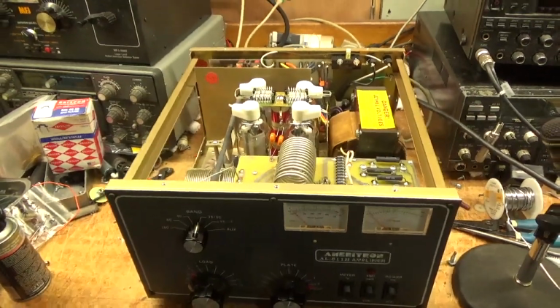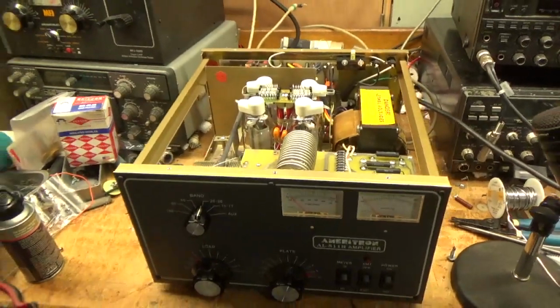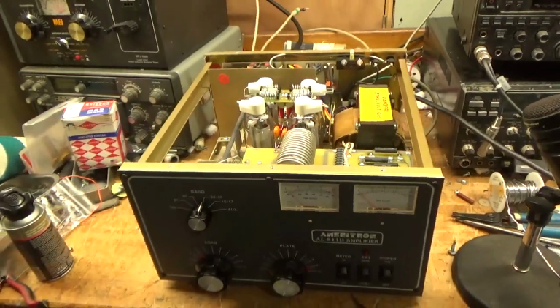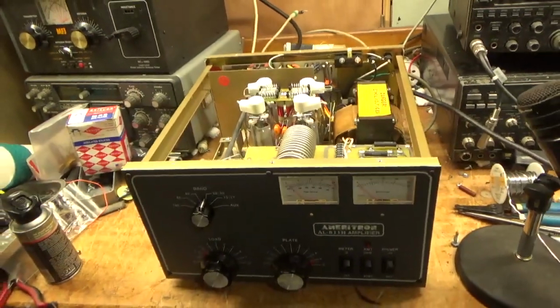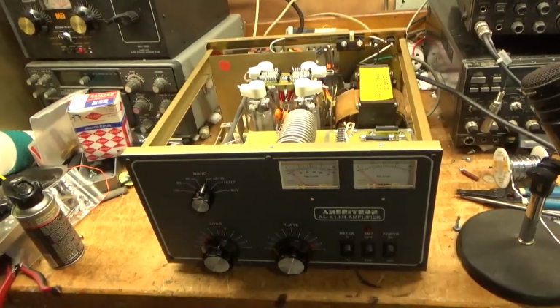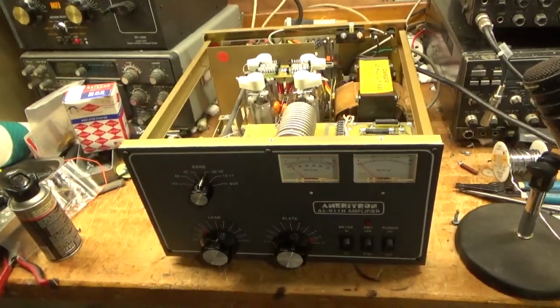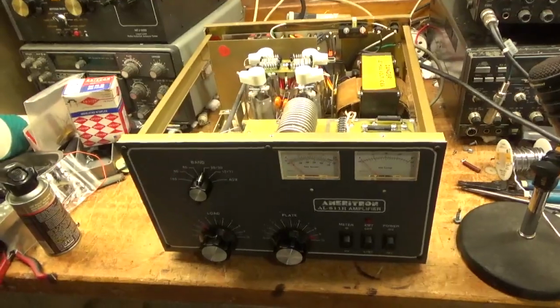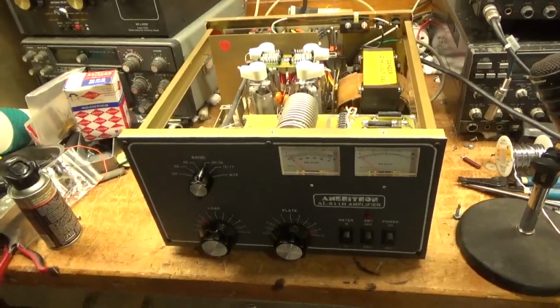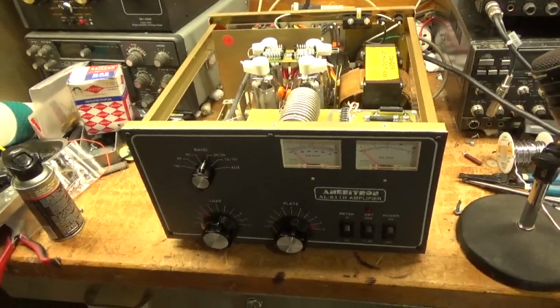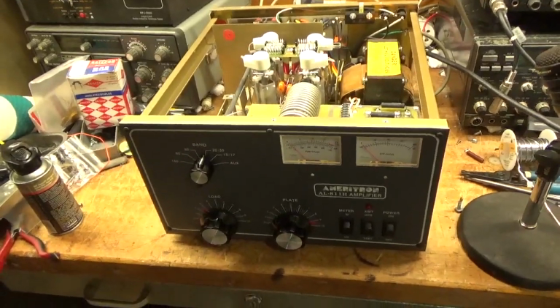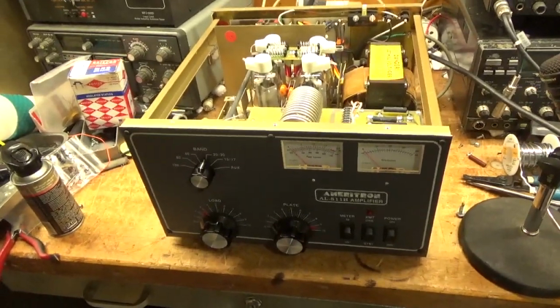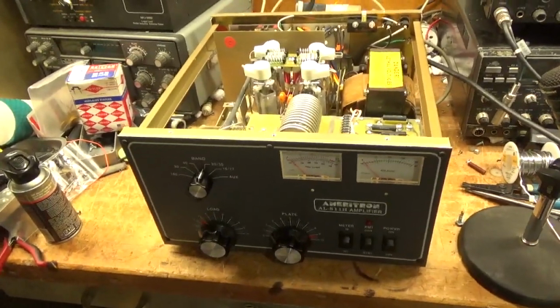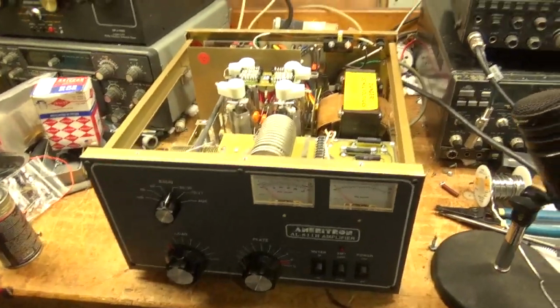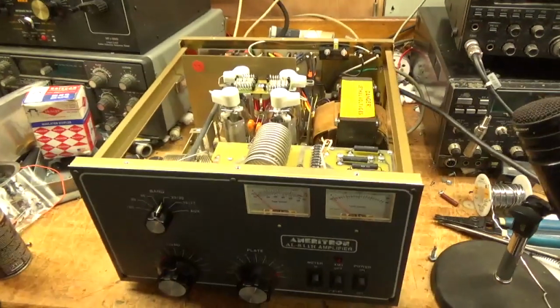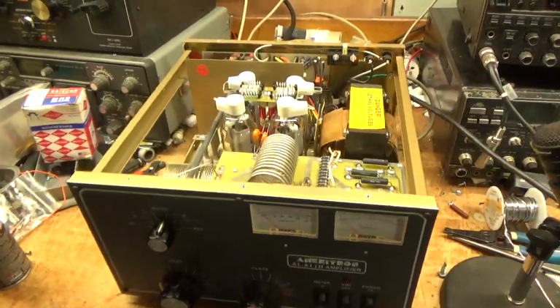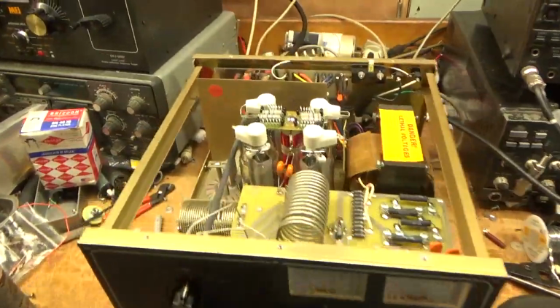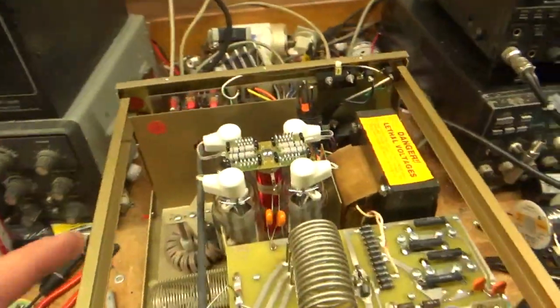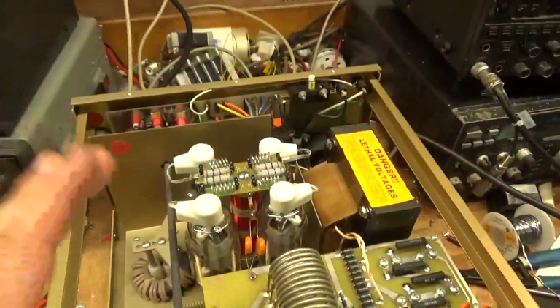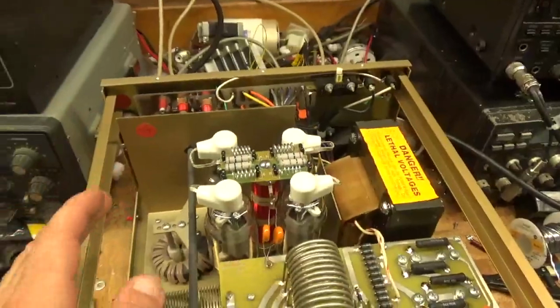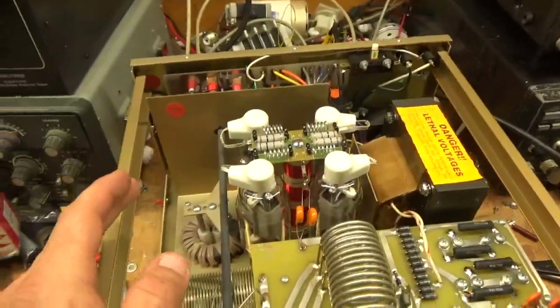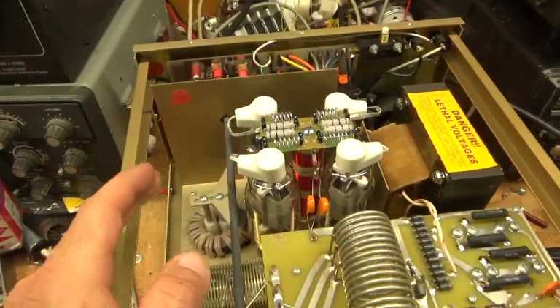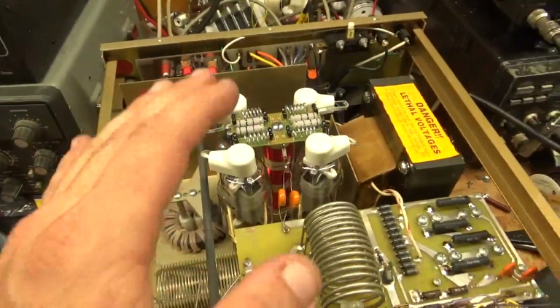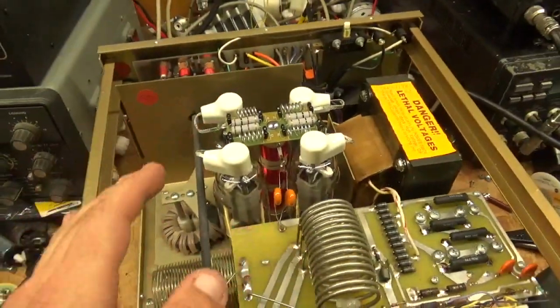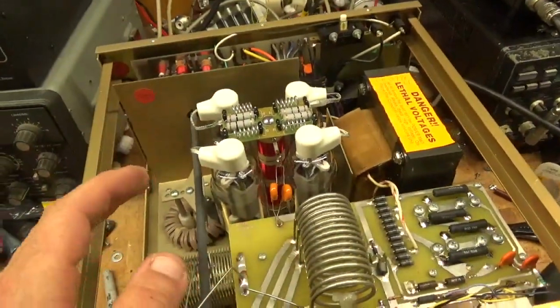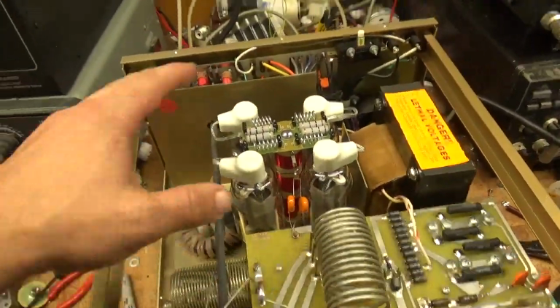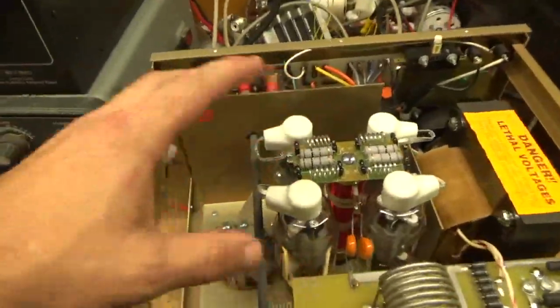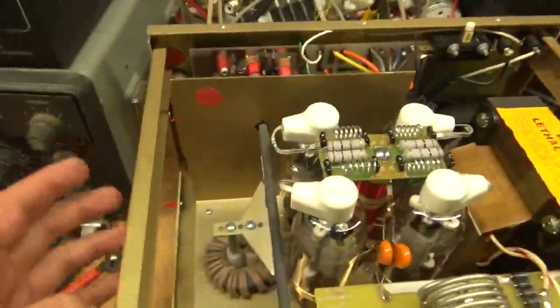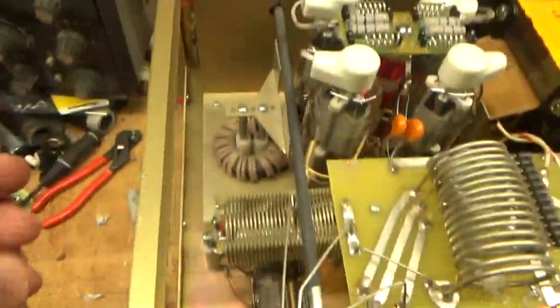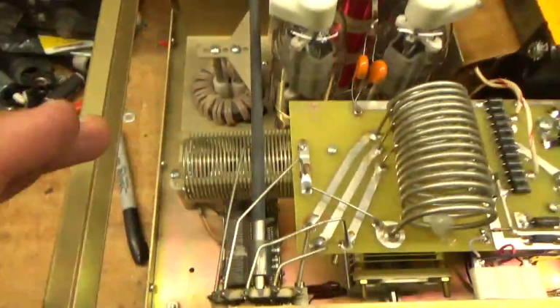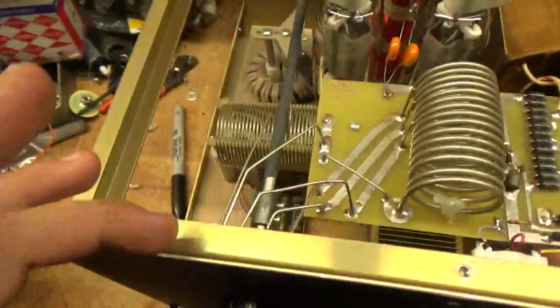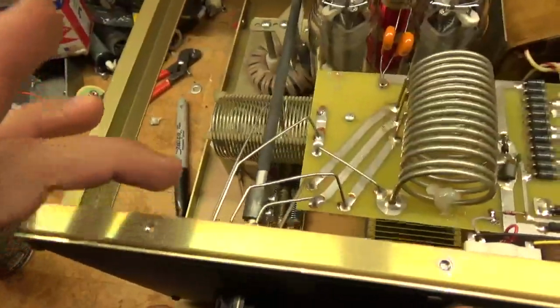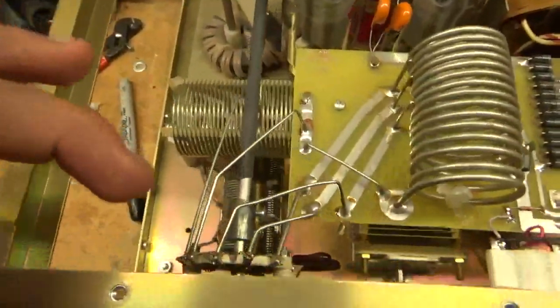Here we have an Americhon 811H I went through and repaired. I first had to replace the play choke because I had to take this whole assembly out. You always want to mark the shaft really well.